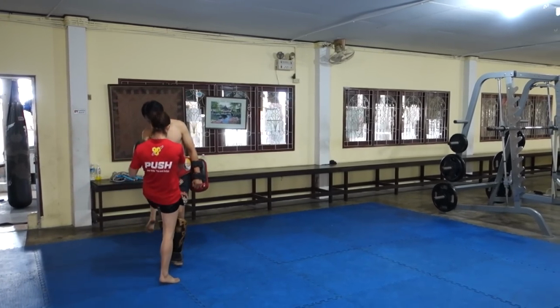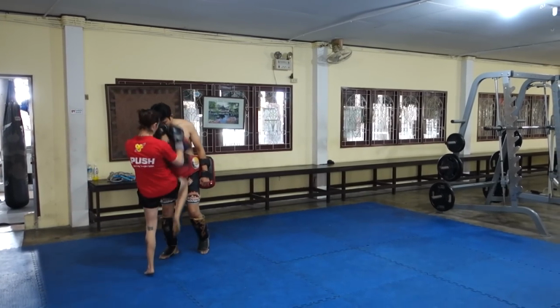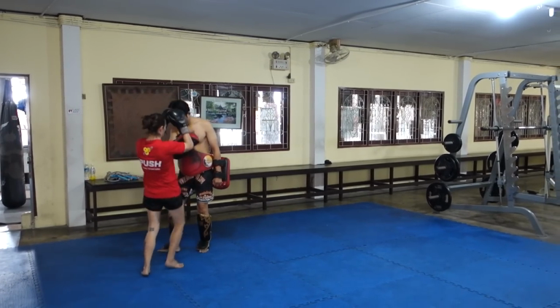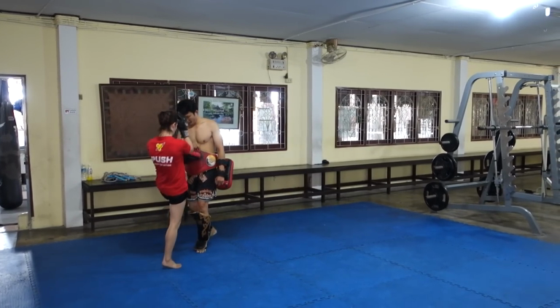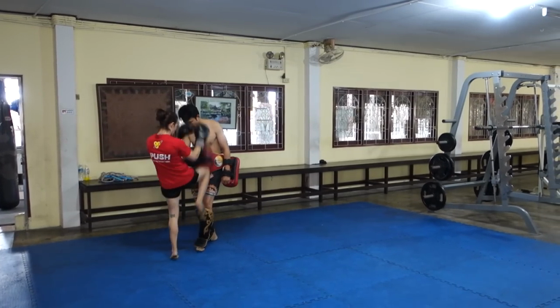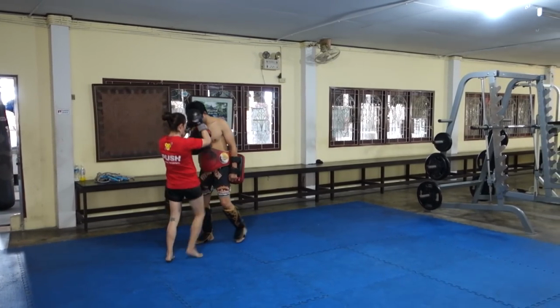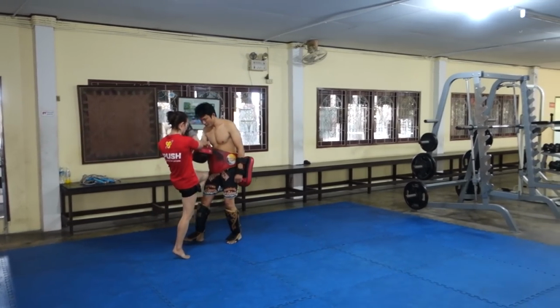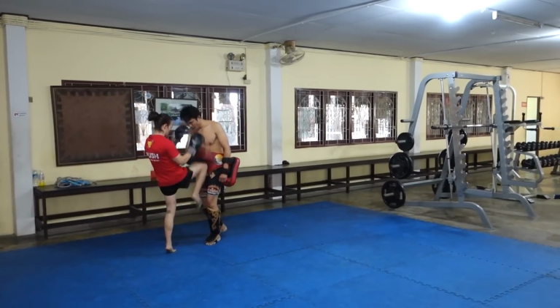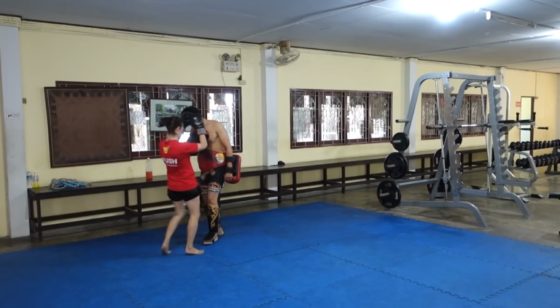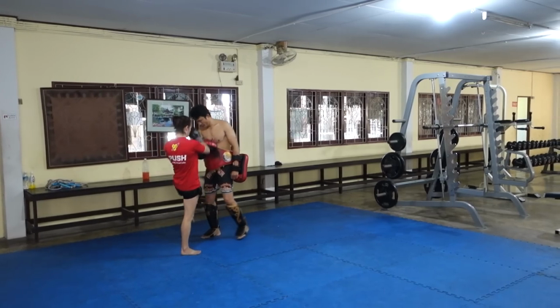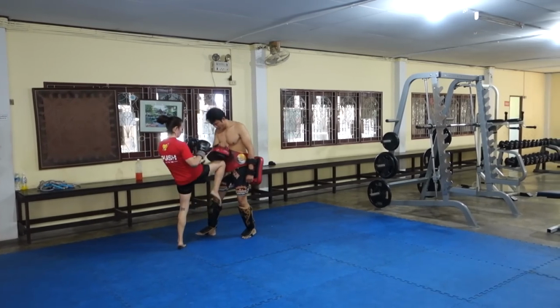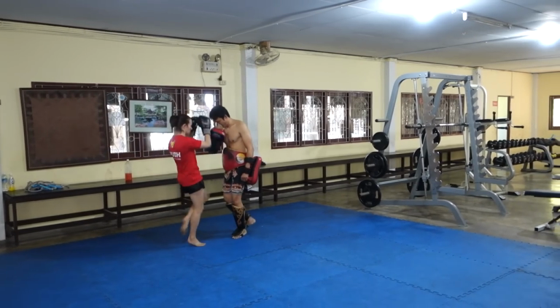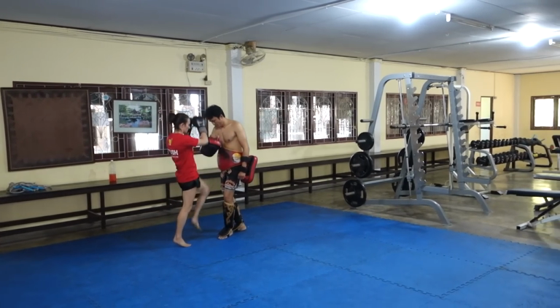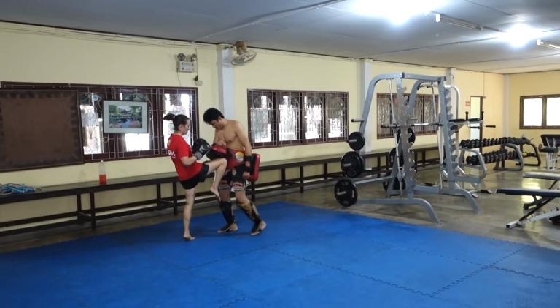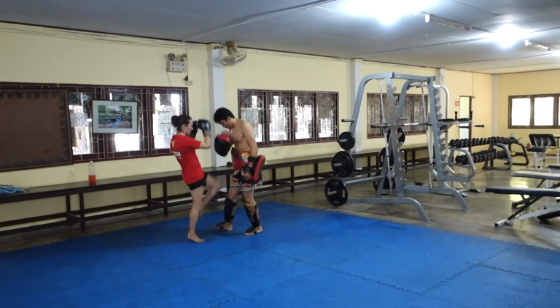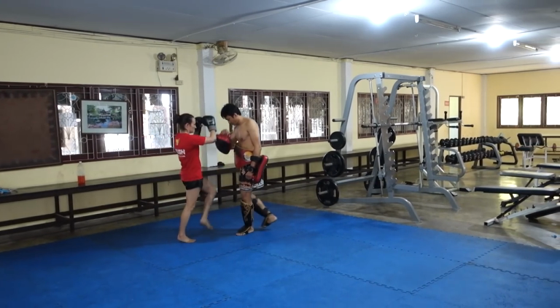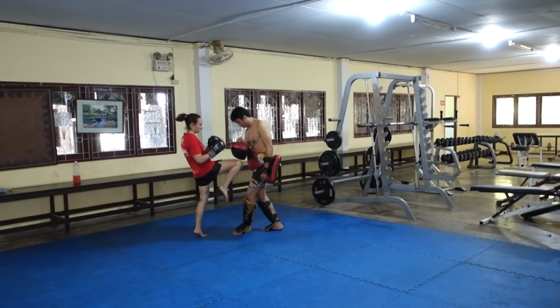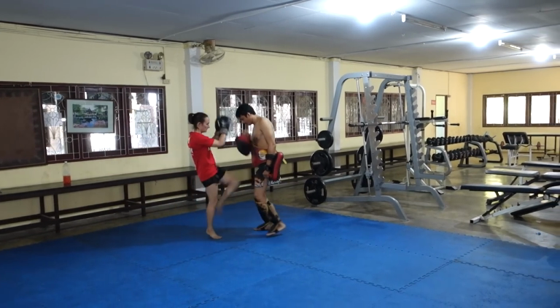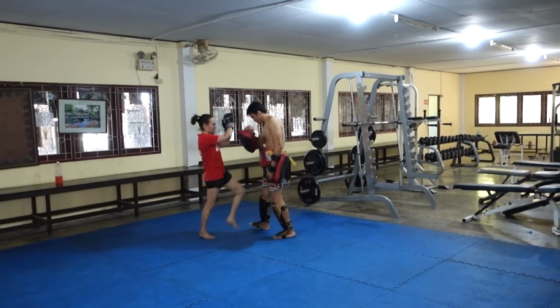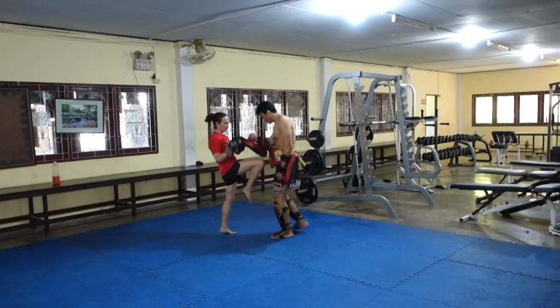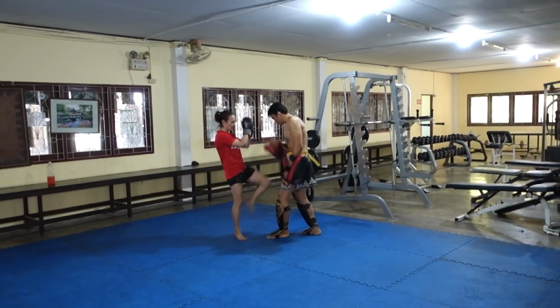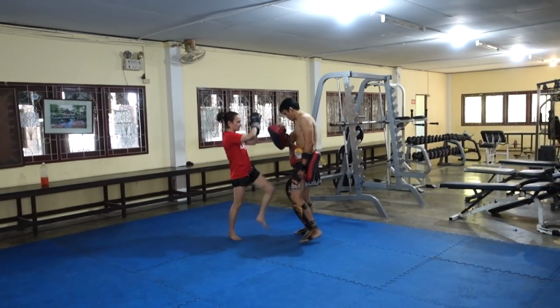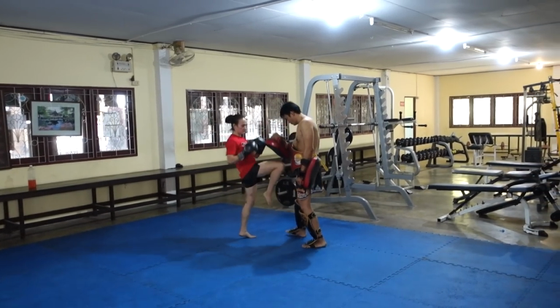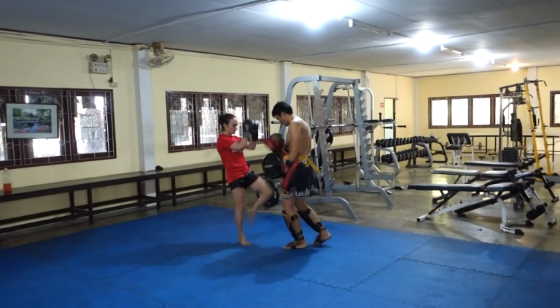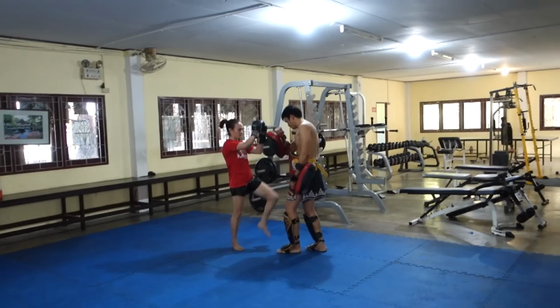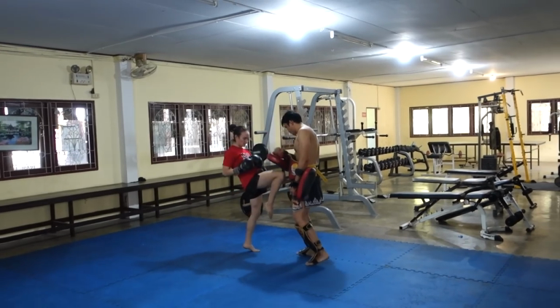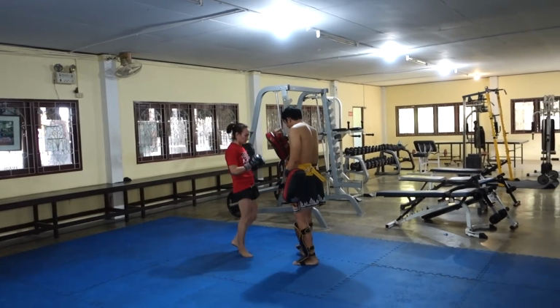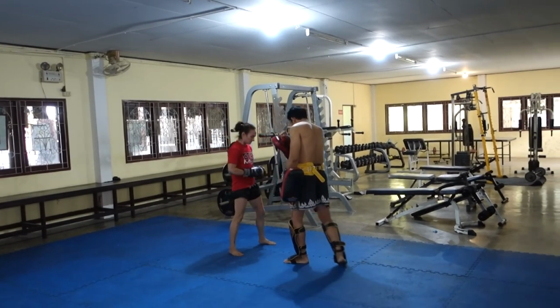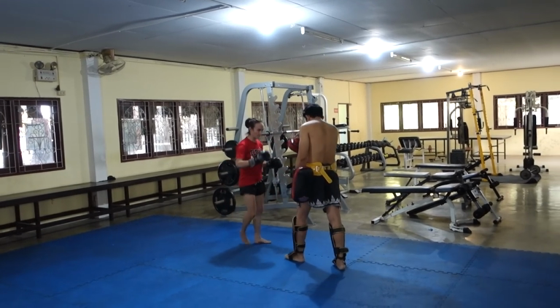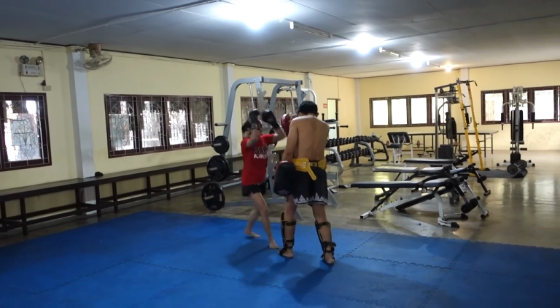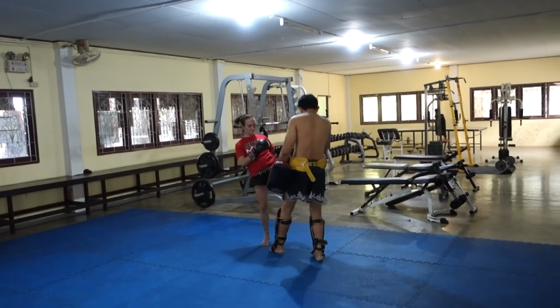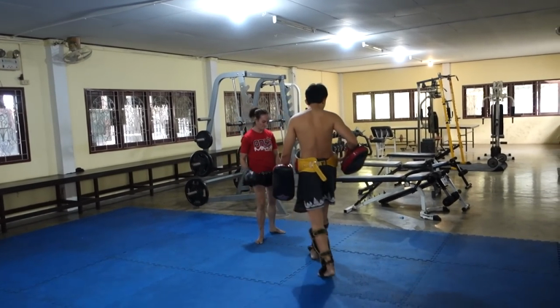With these knees, you can grab the back of your trainer's head or you can grab one arm. I'm not doing that in this session, but there are times that I do get into more of a clinch position for those knees.